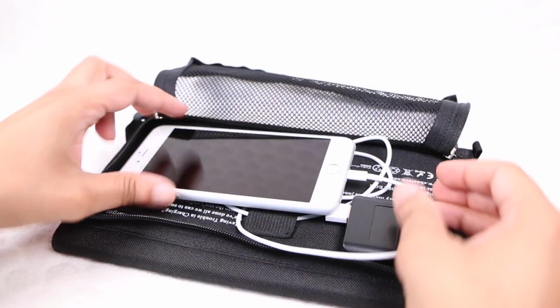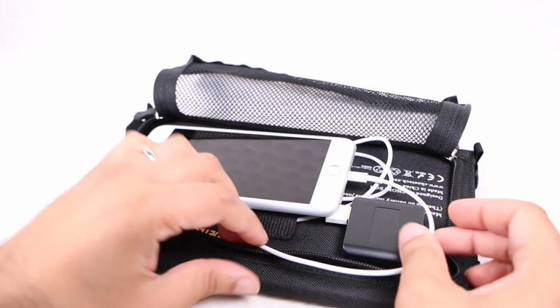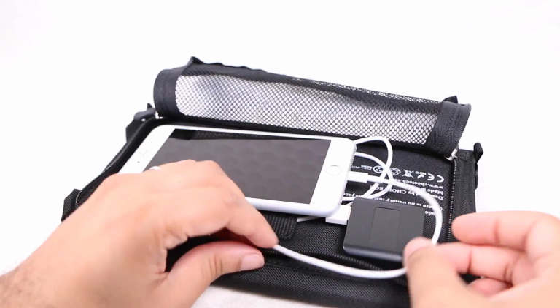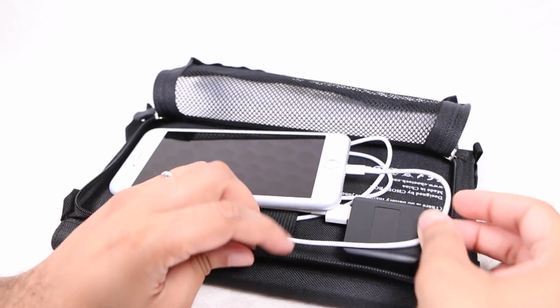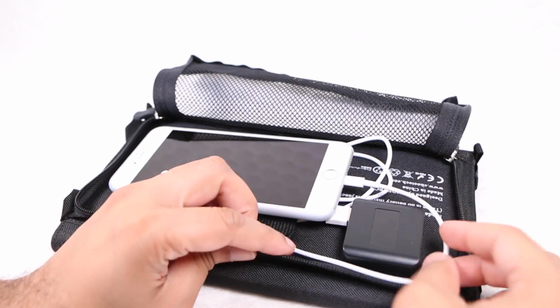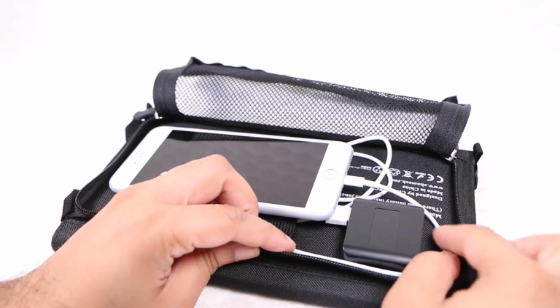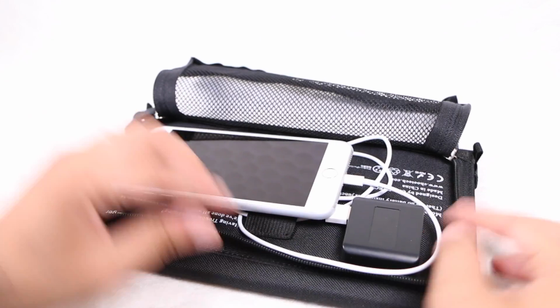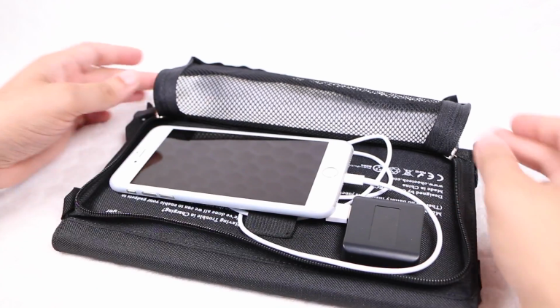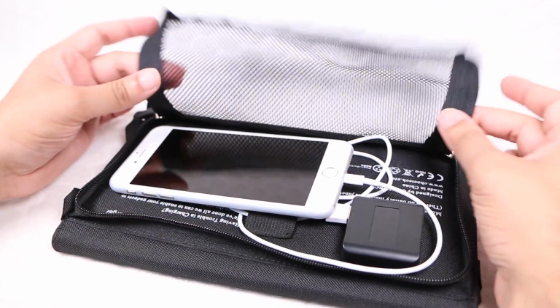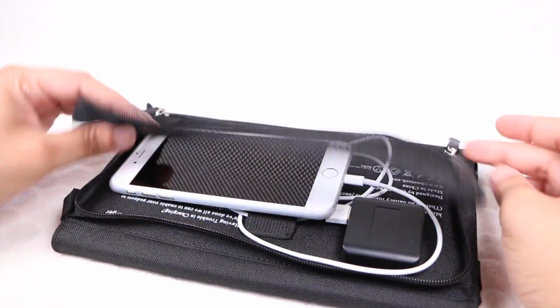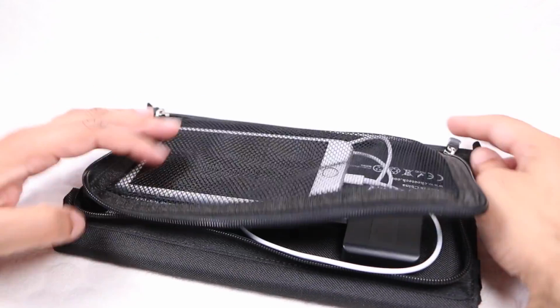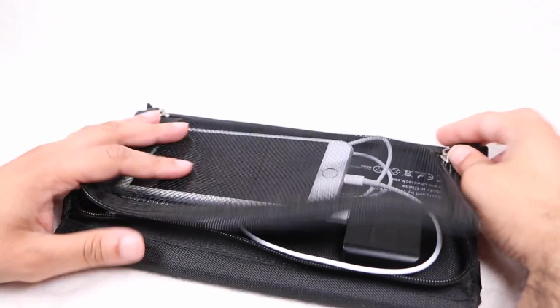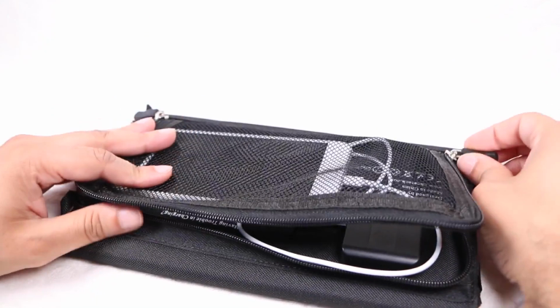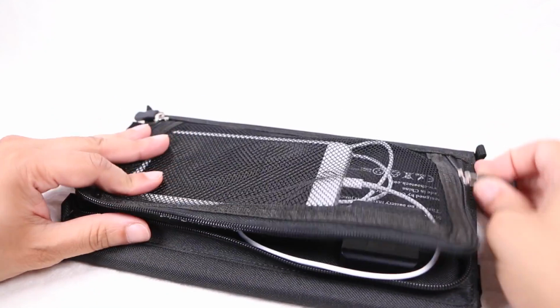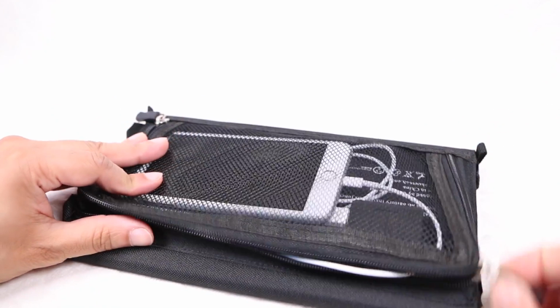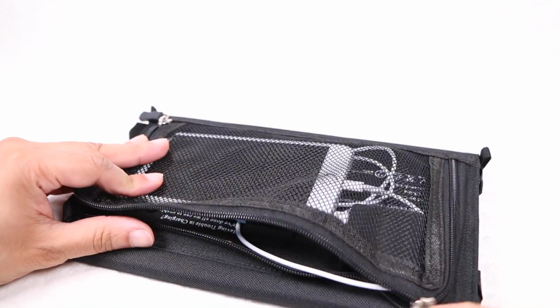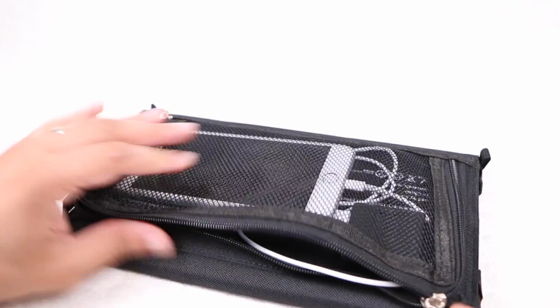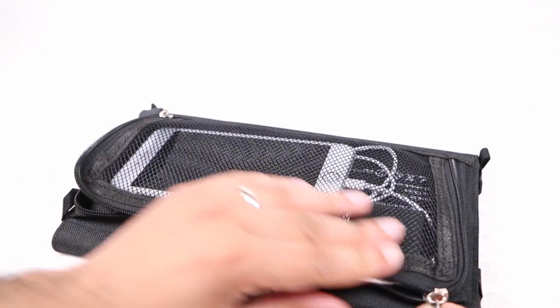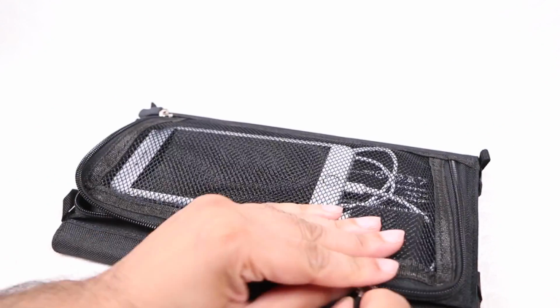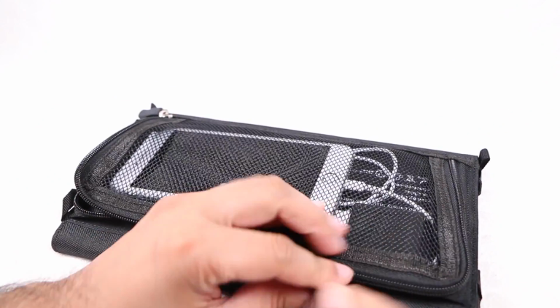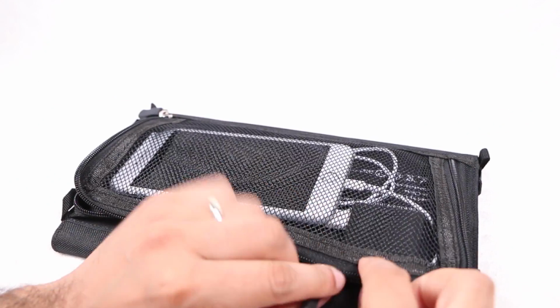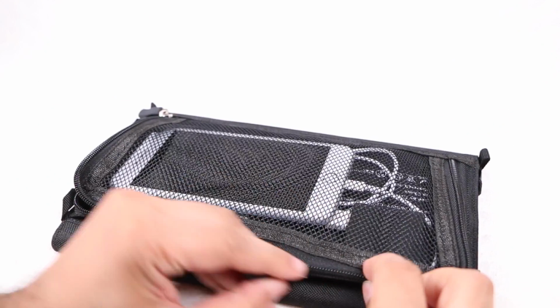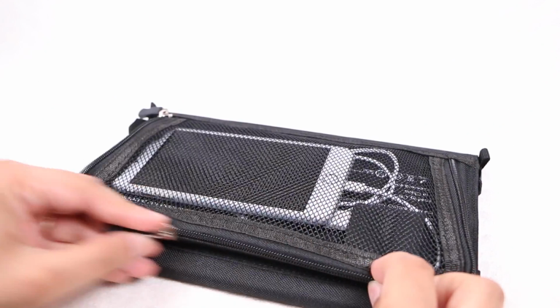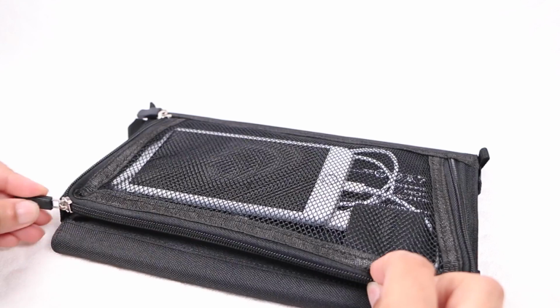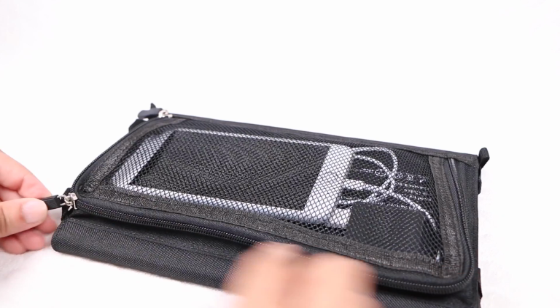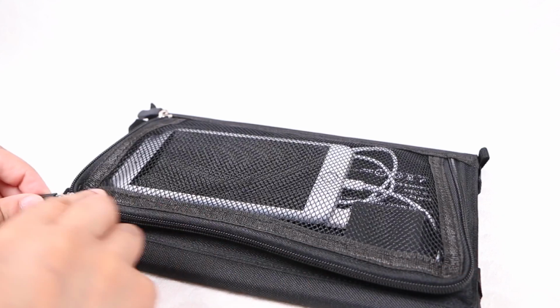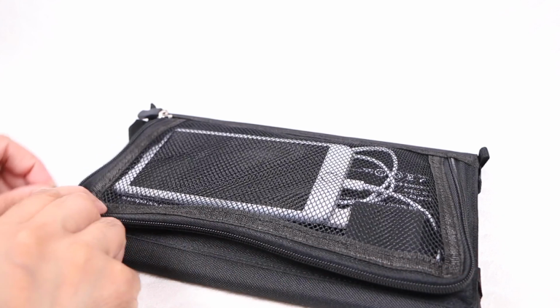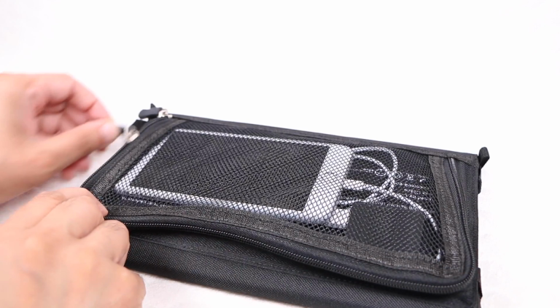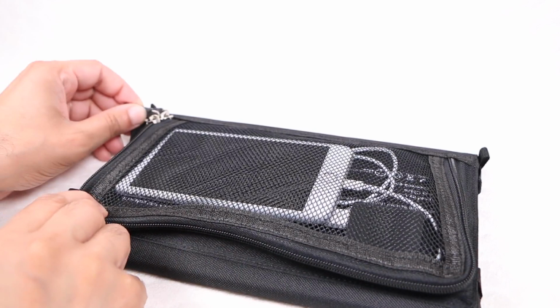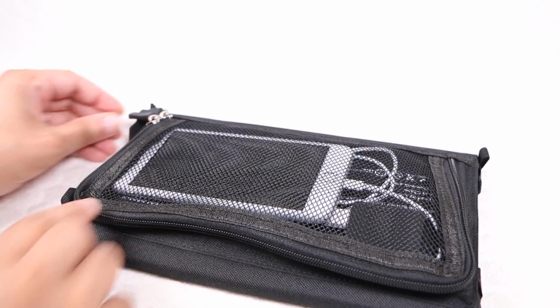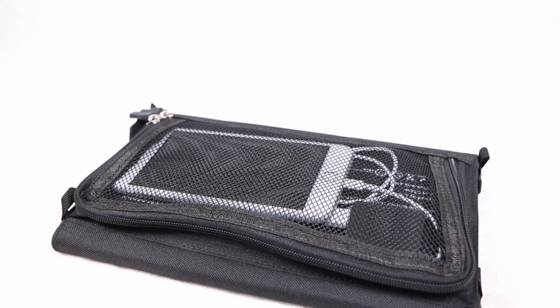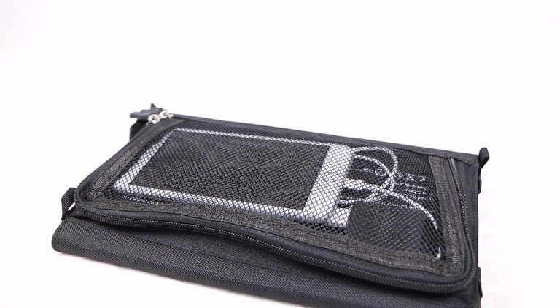Once attached, slide your item into the pocket and close the zipper, ensuring the item is kept securely in place while providing a neat, compact overall design.